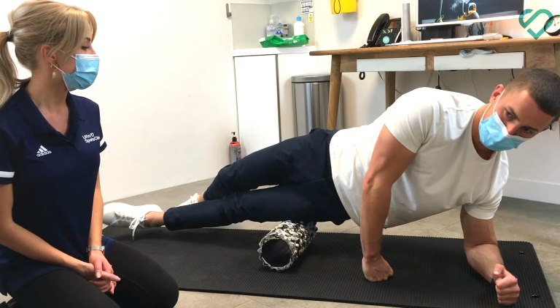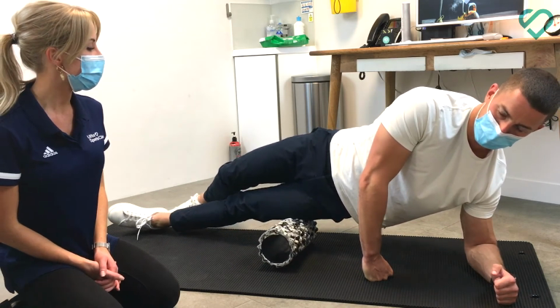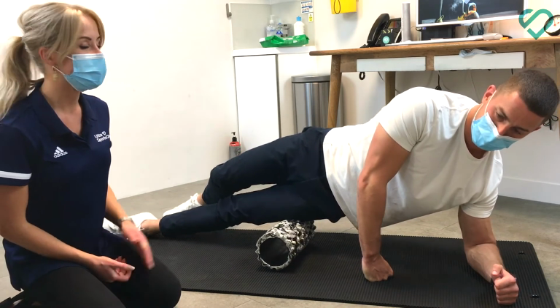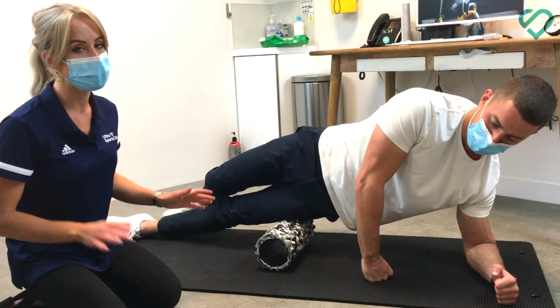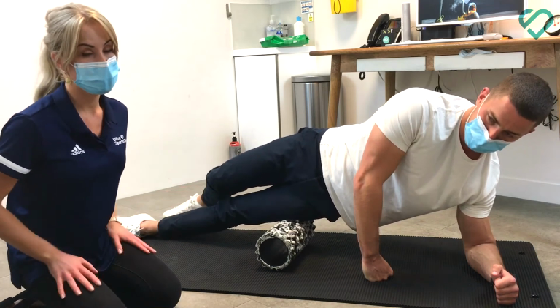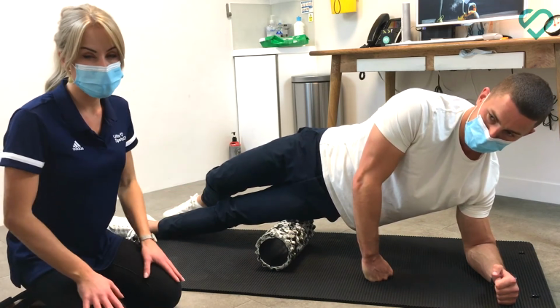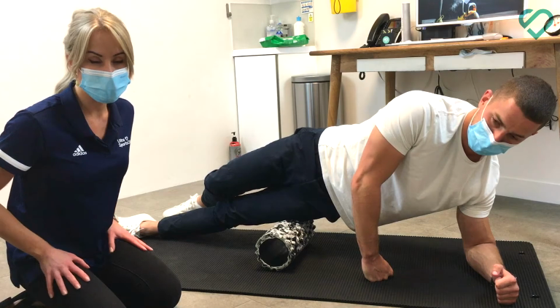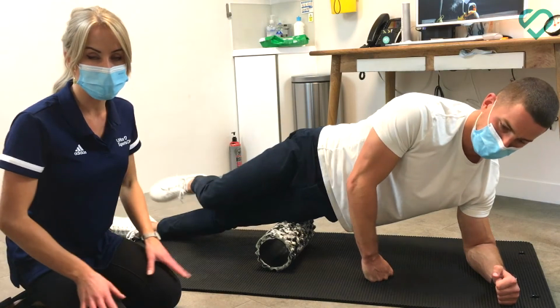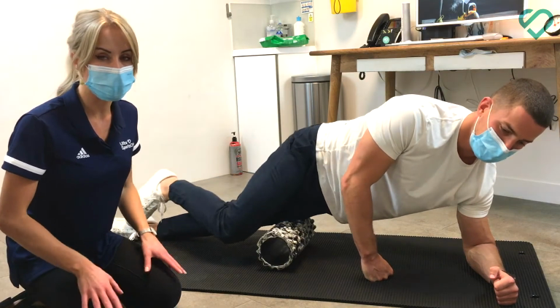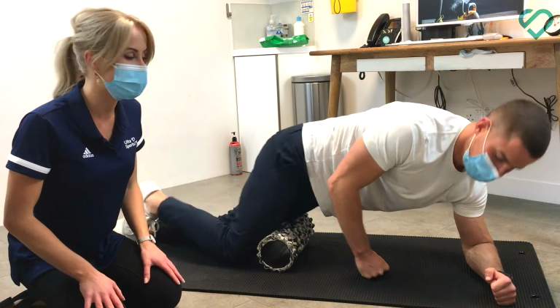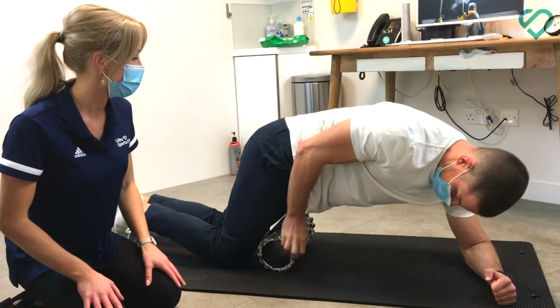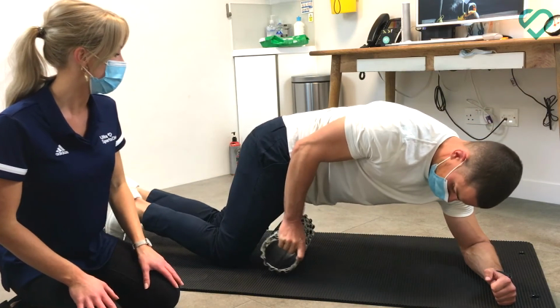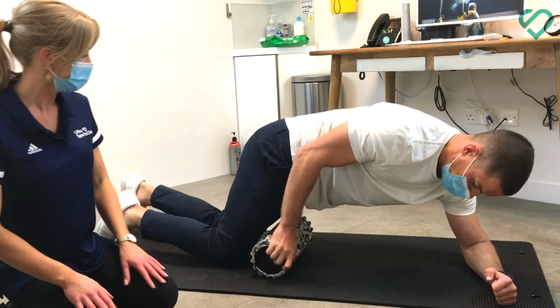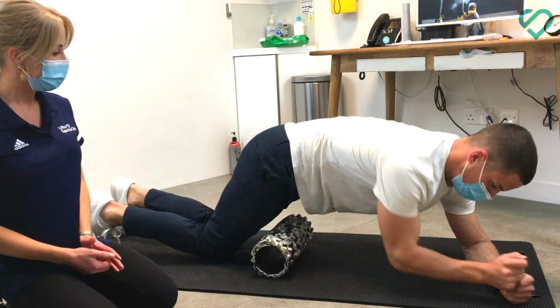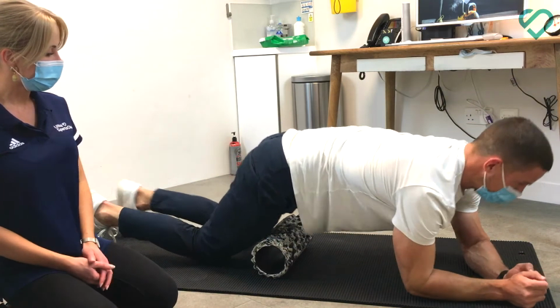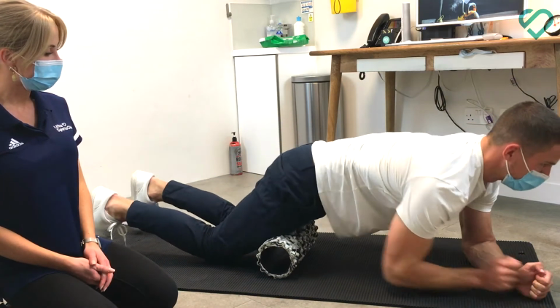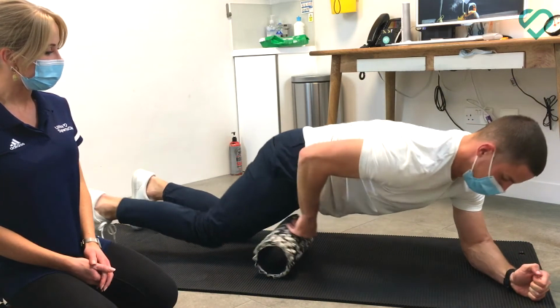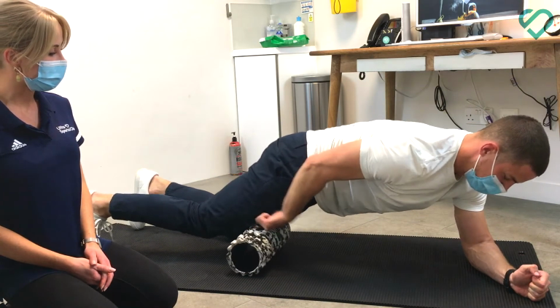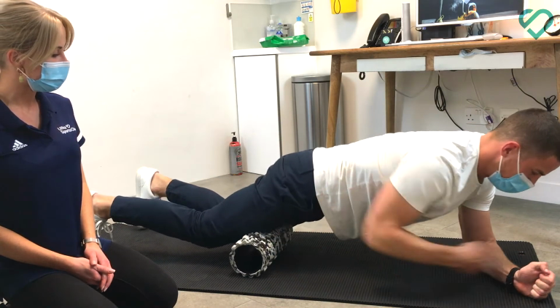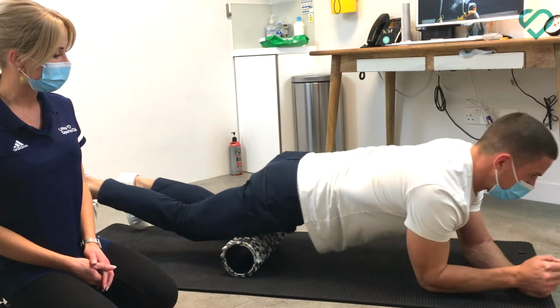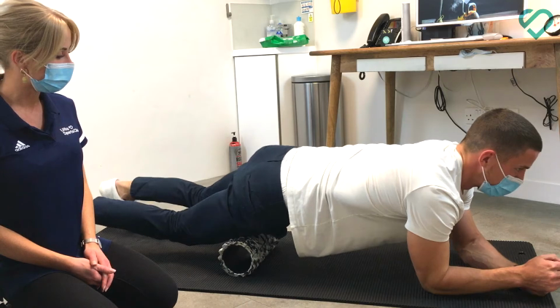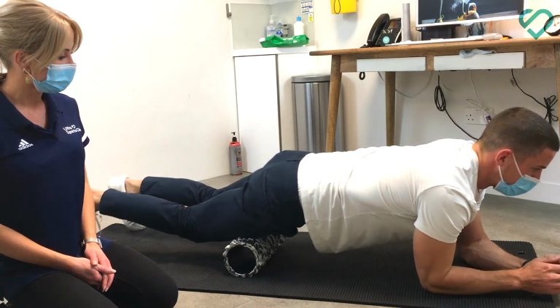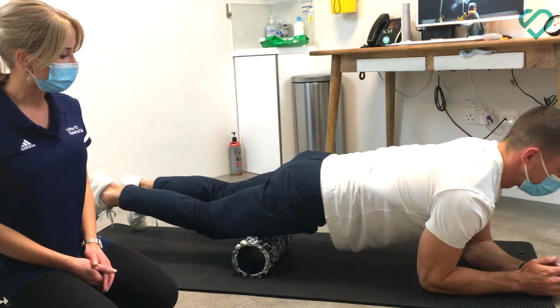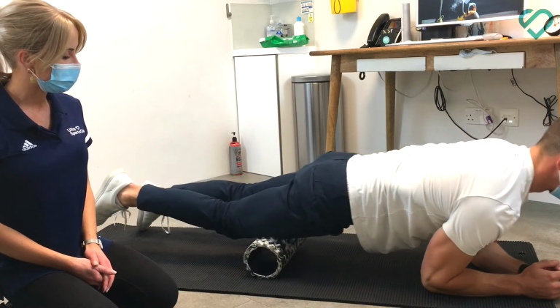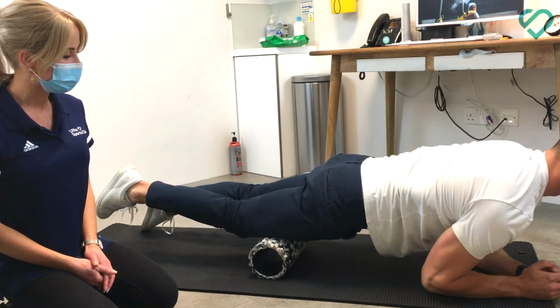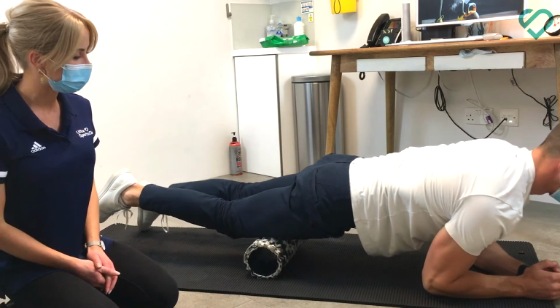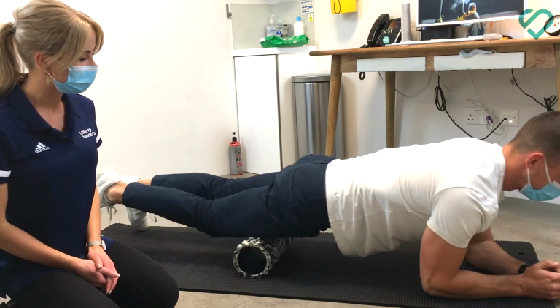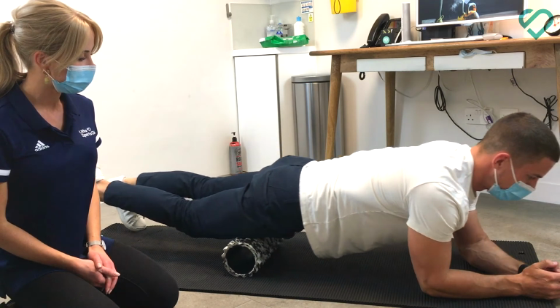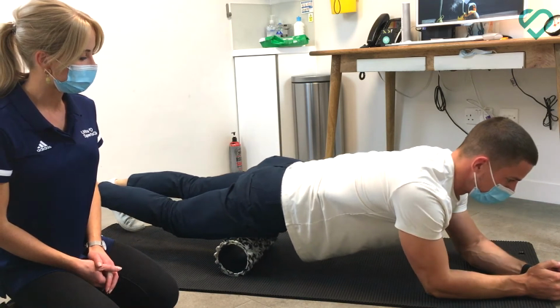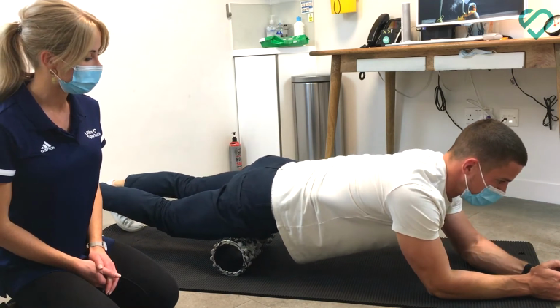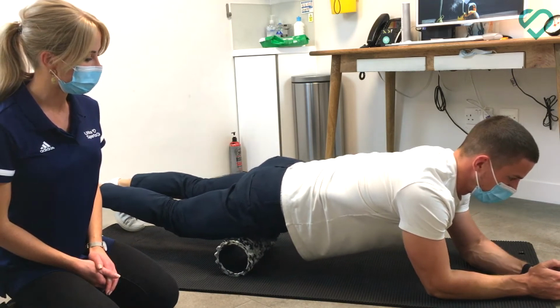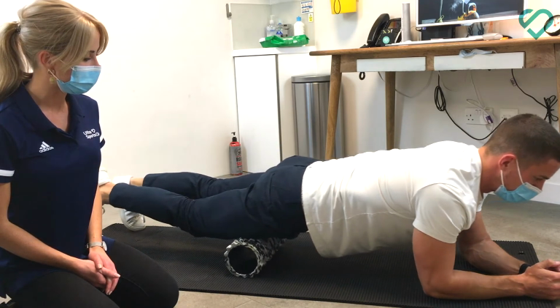You can also target your quadricep muscles — the muscles on the front of your thighs. Tip forward and roll from right up at the hip joint down to just above the knee.